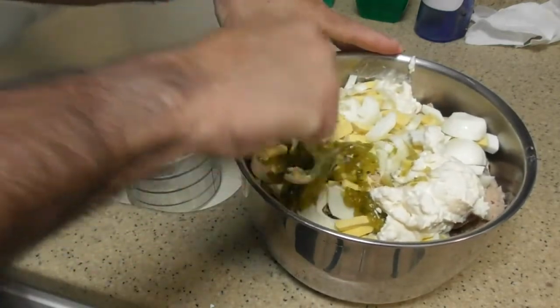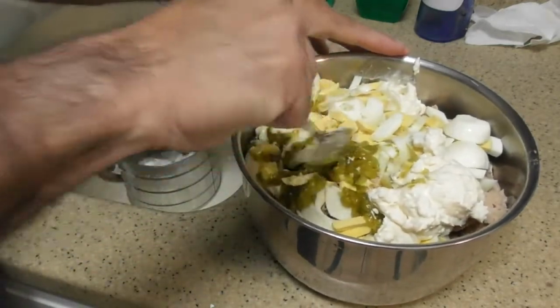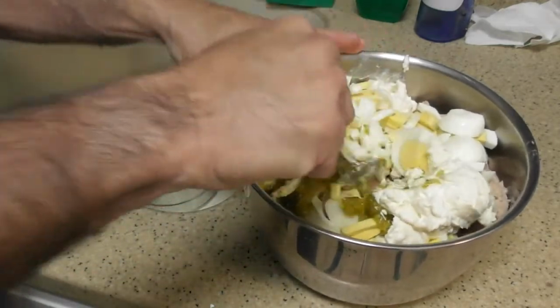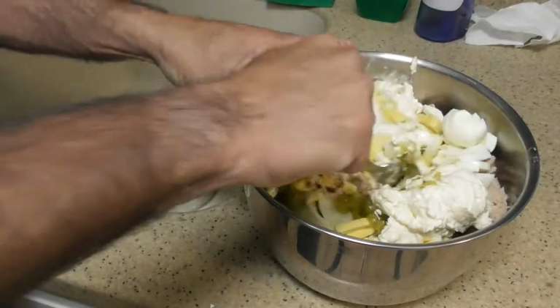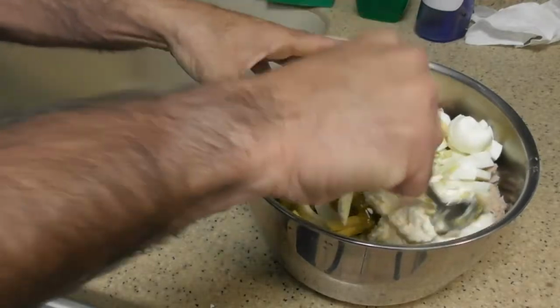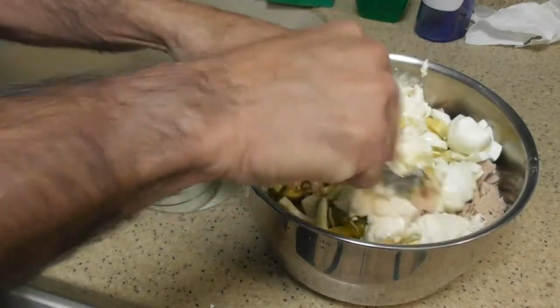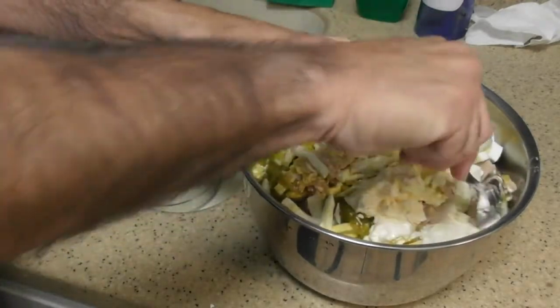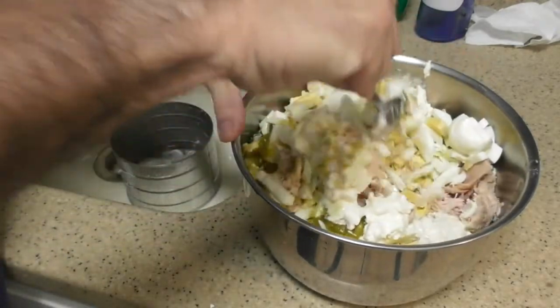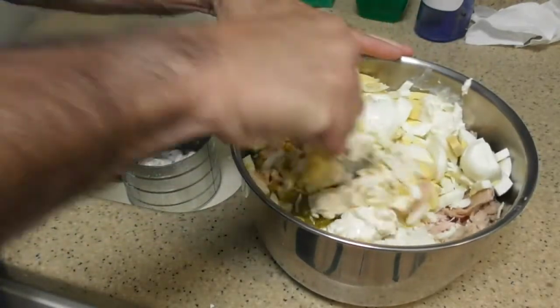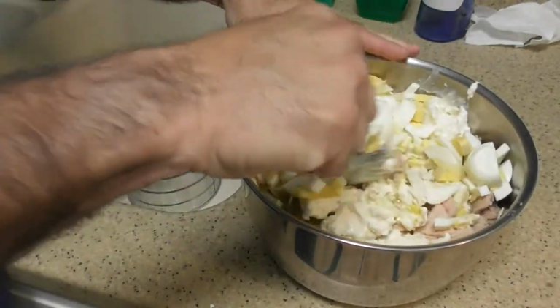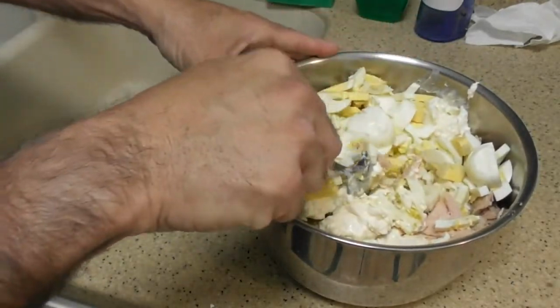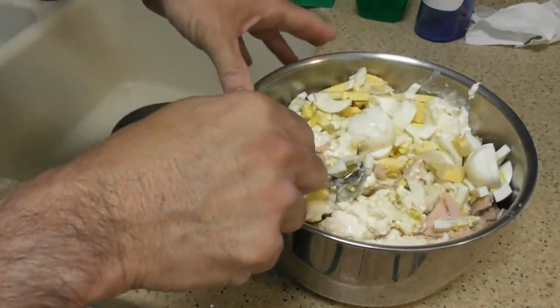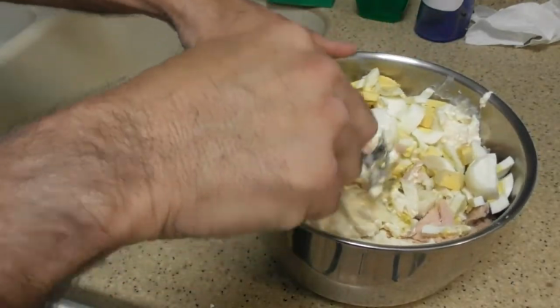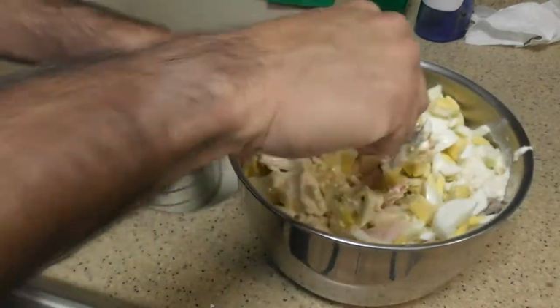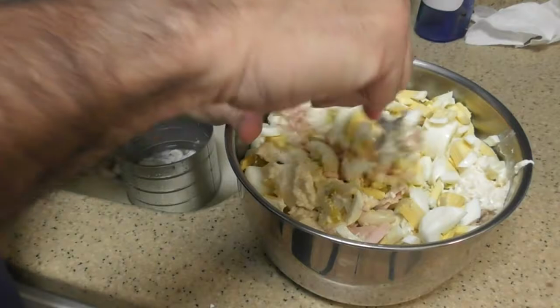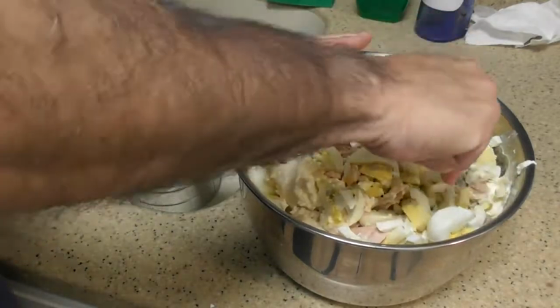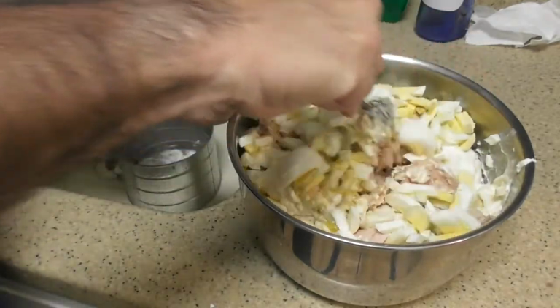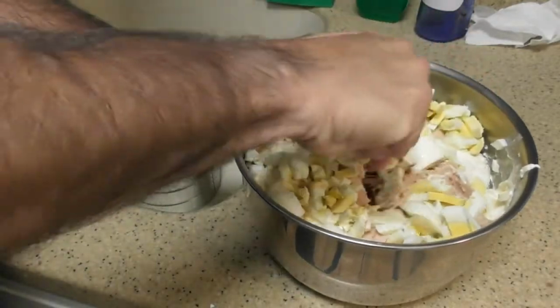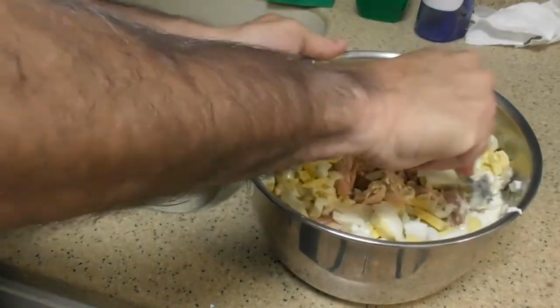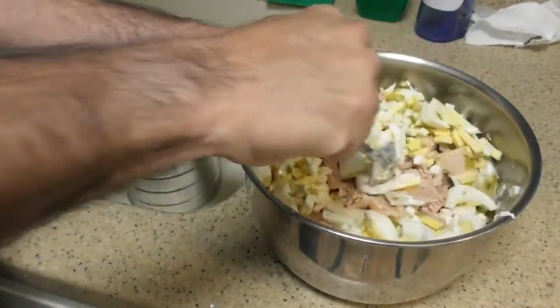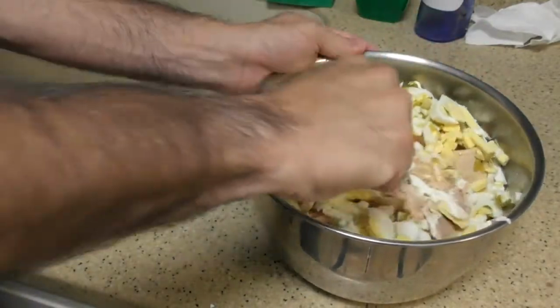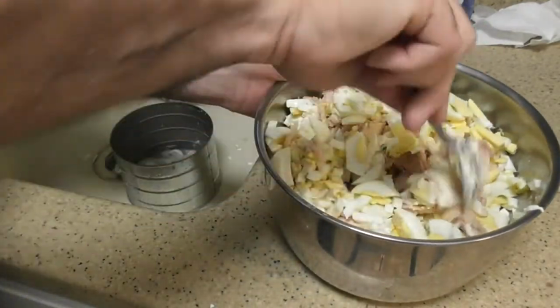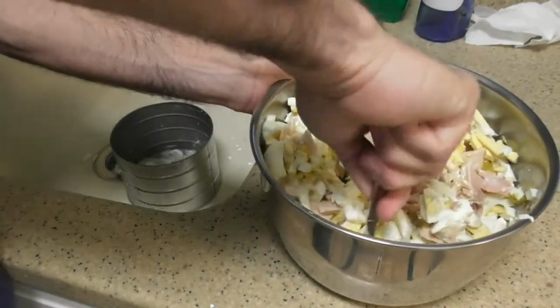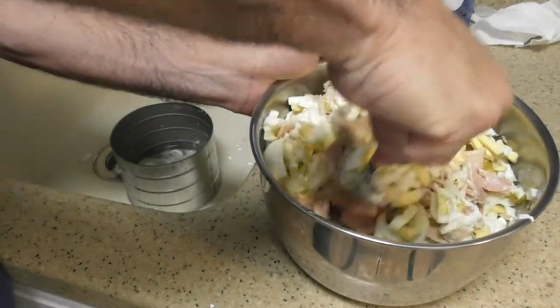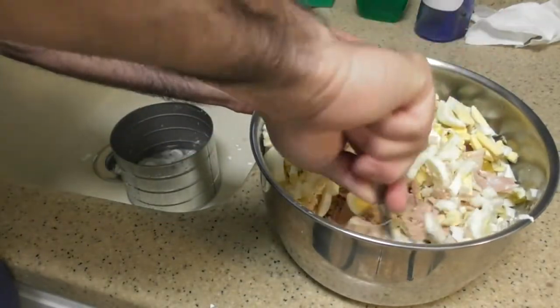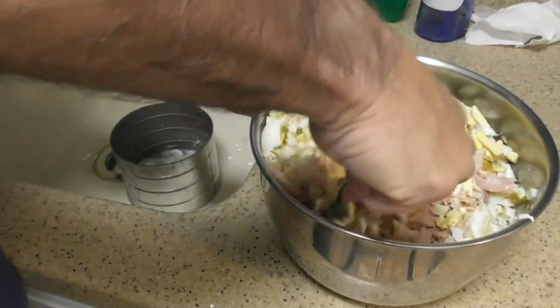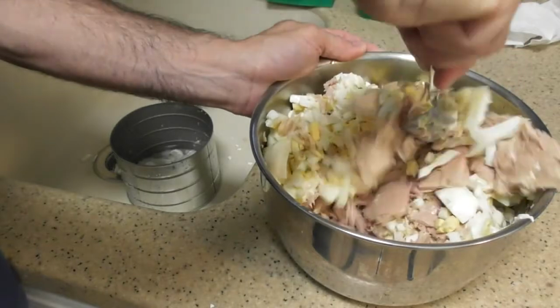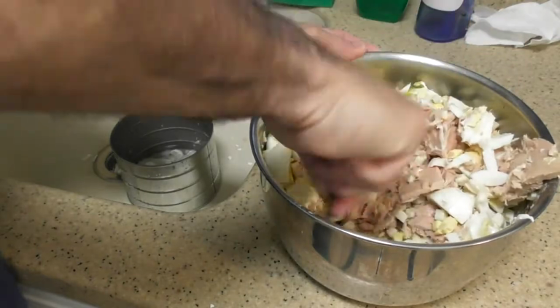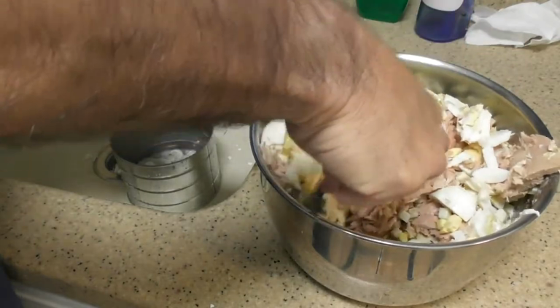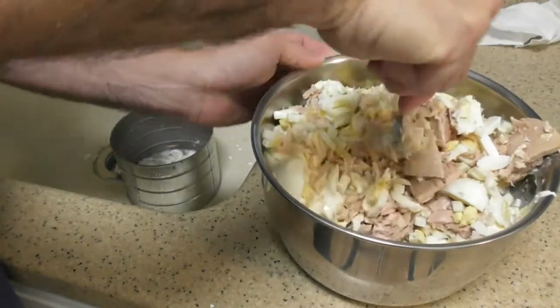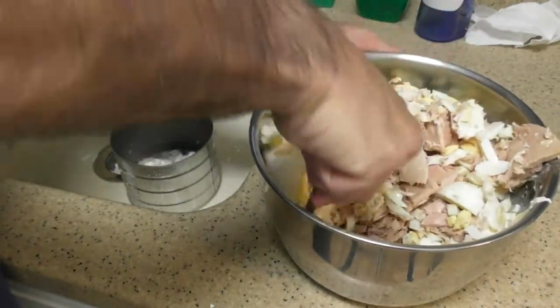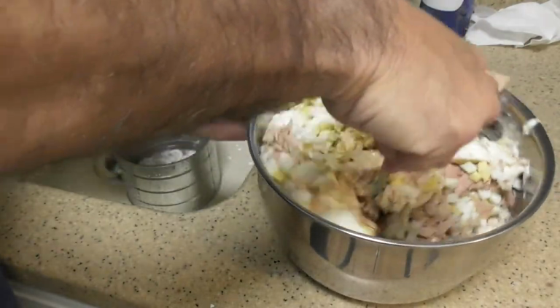Tuna and mayo and eggs — and now you can see what I'm talking about. If I had a big enough bowl I'd be able to make all of this and mix it the right way. But I can't really do that because I don't have a big enough bowl over here.